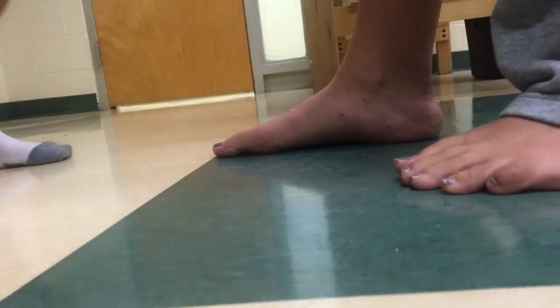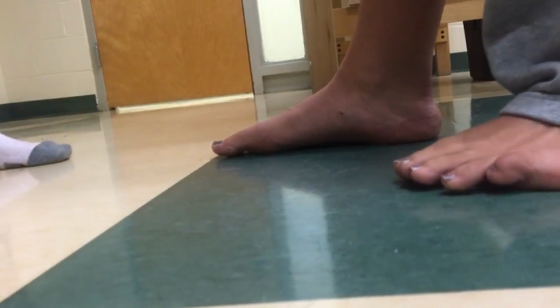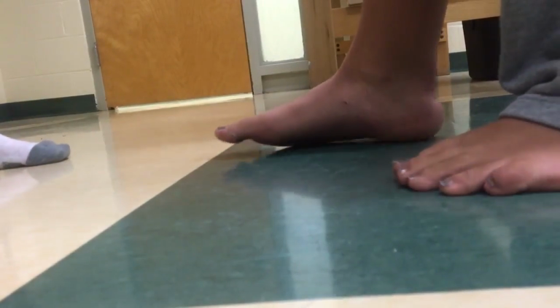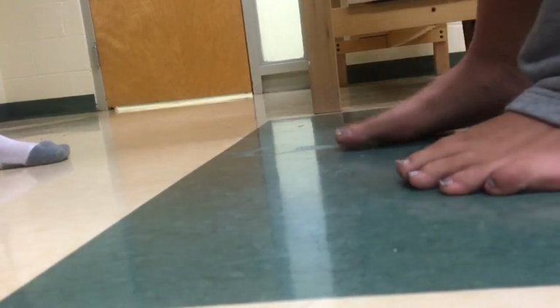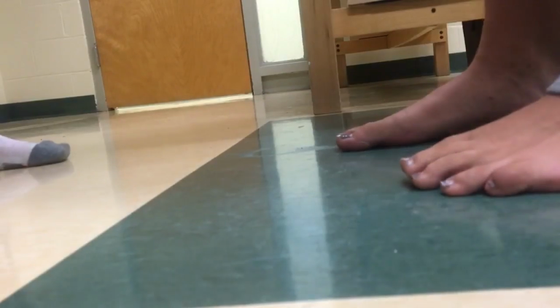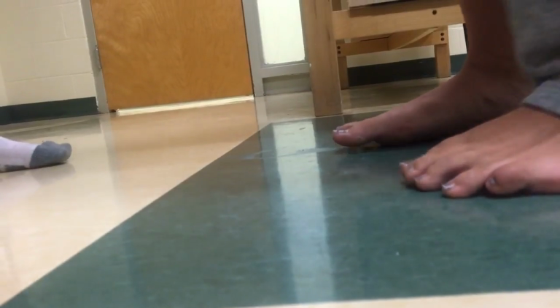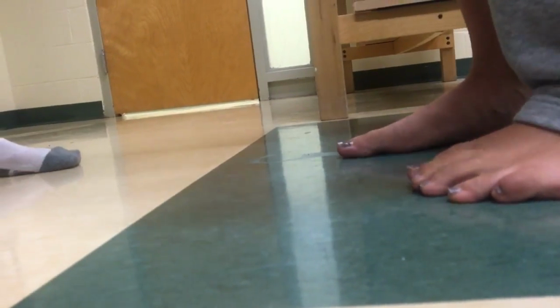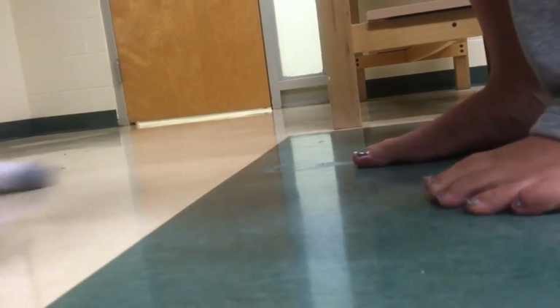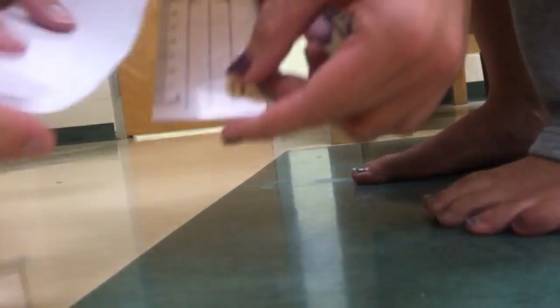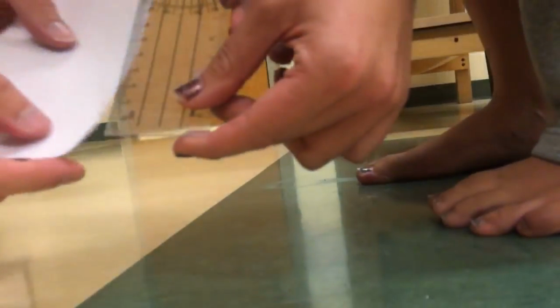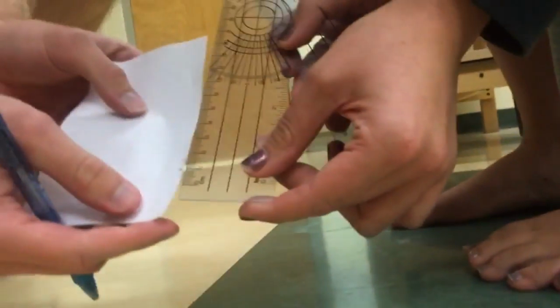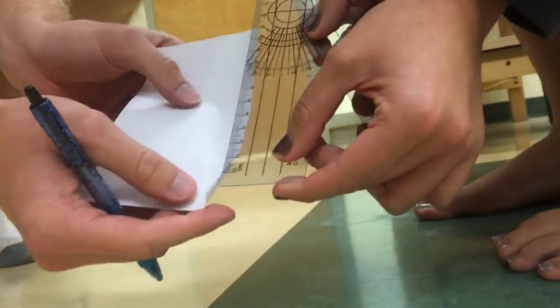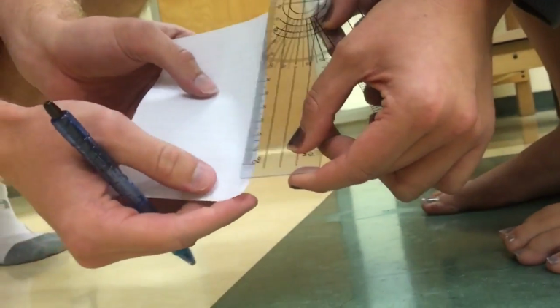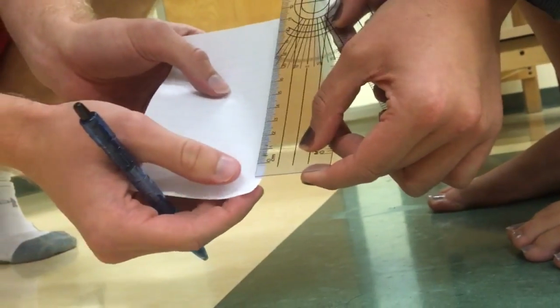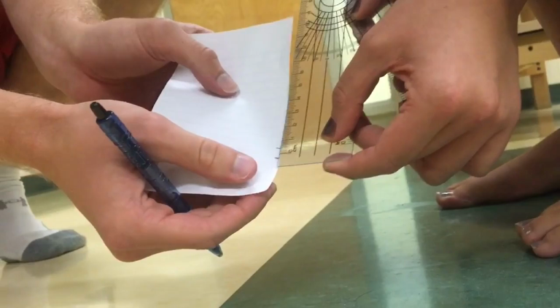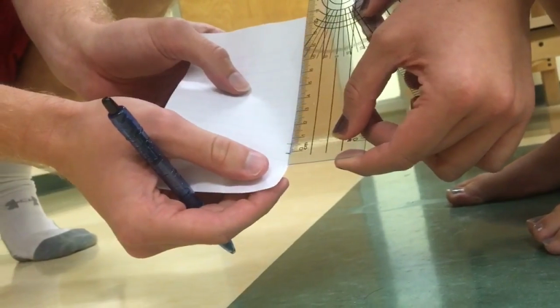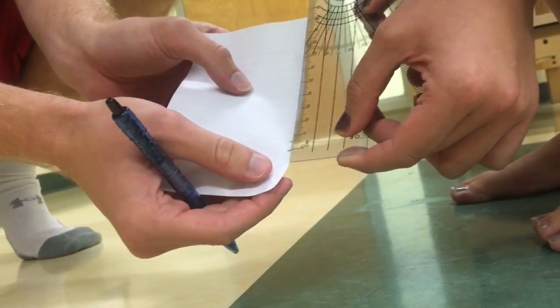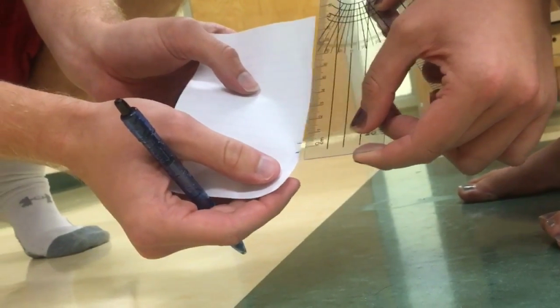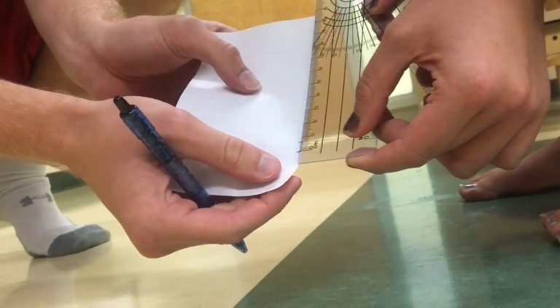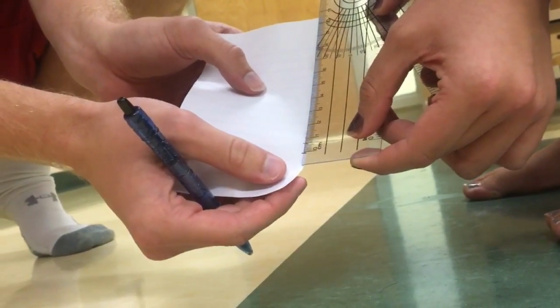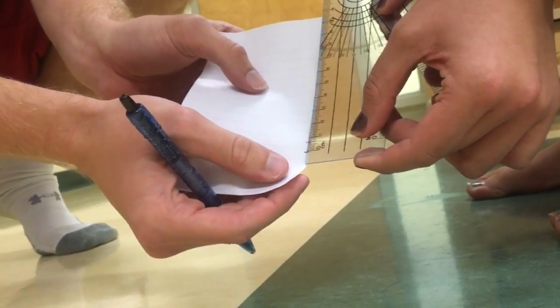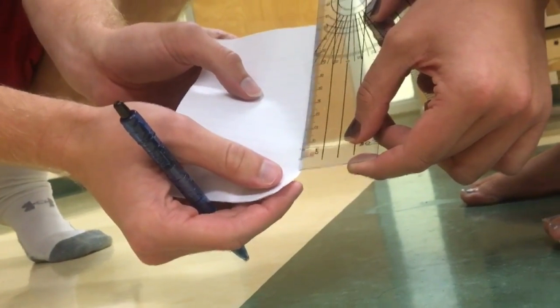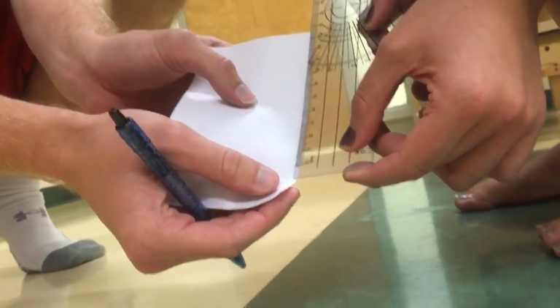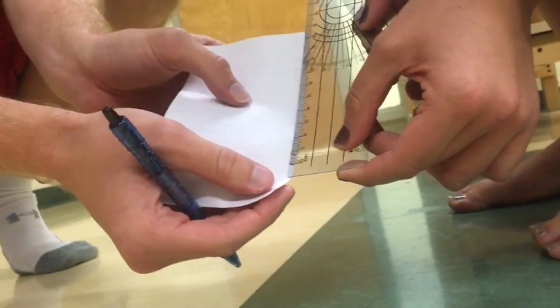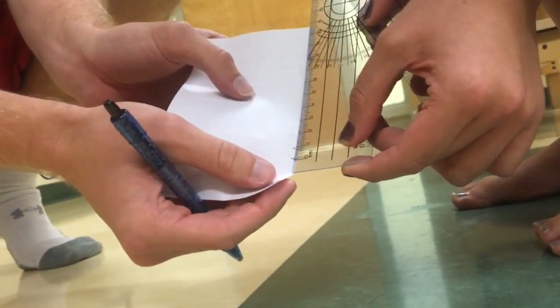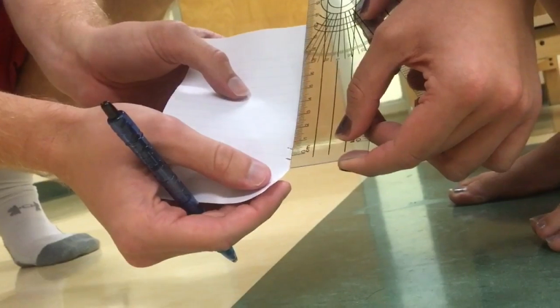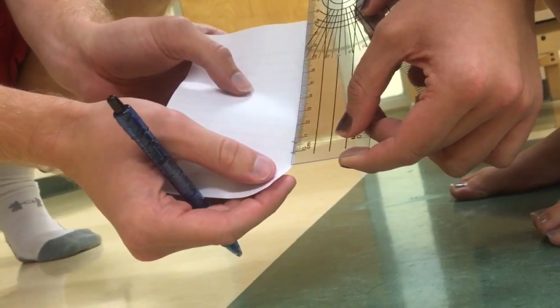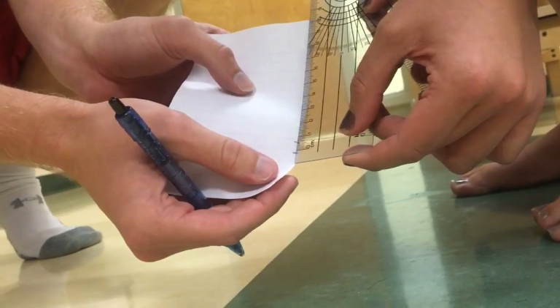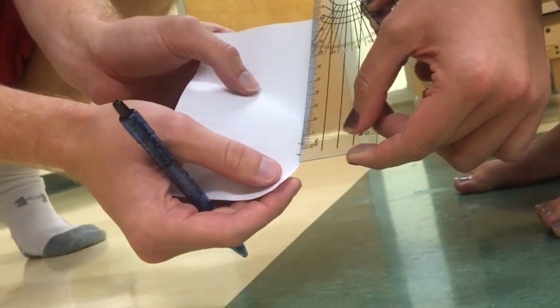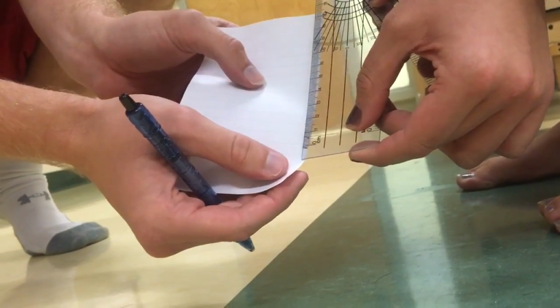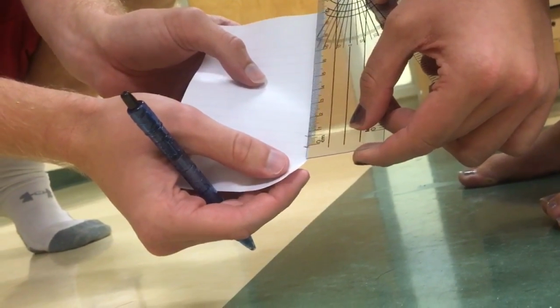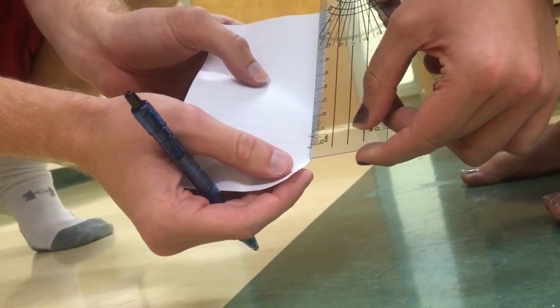The relative displacement of the navicular is determined by measuring the distance between the two marks in millimeters. A normal navicular drop is between 0.6 to 1.8 centimeters.